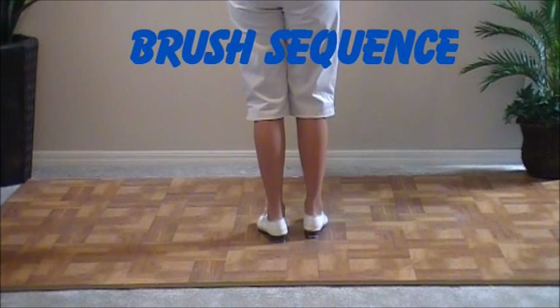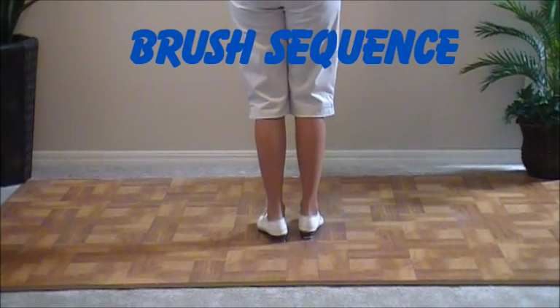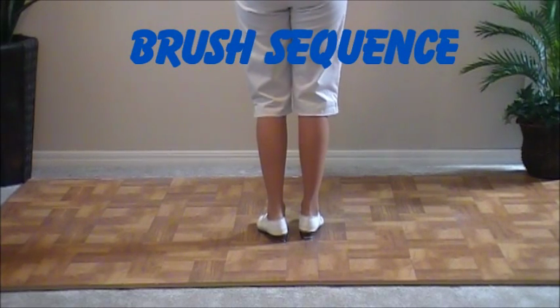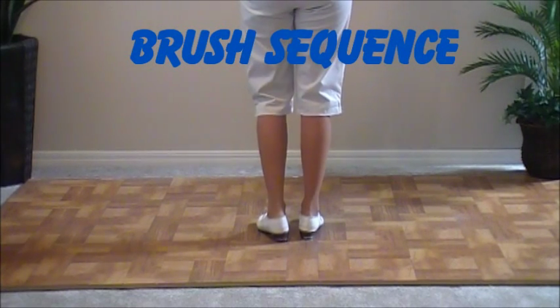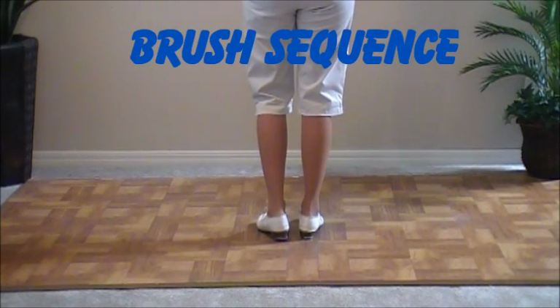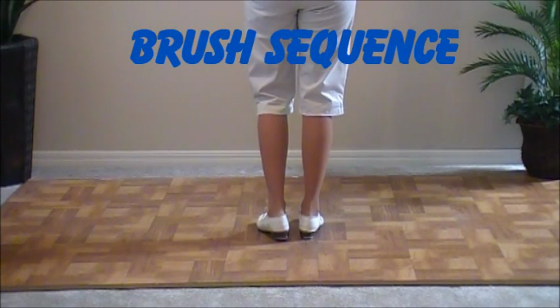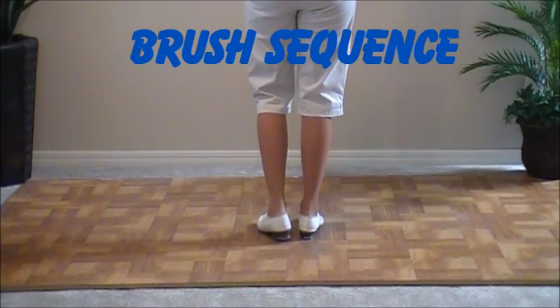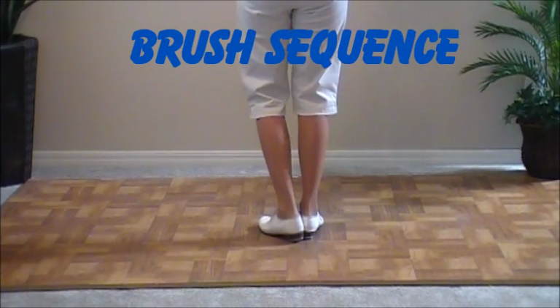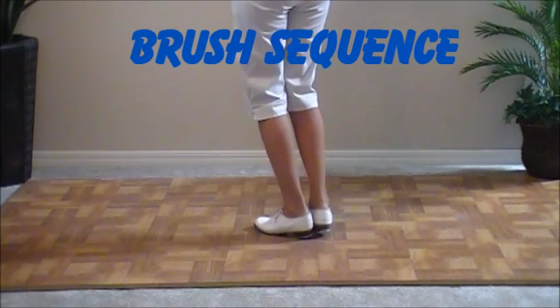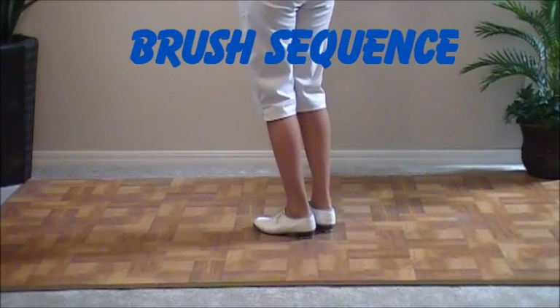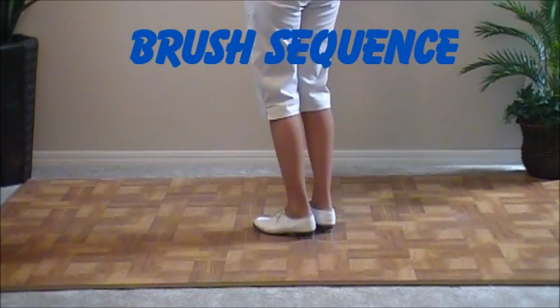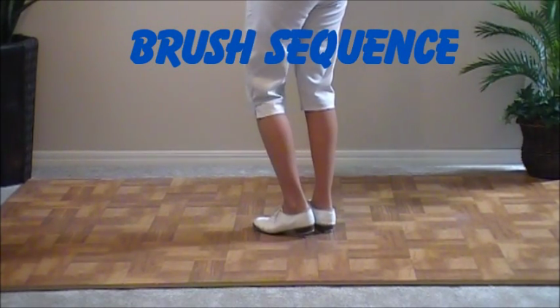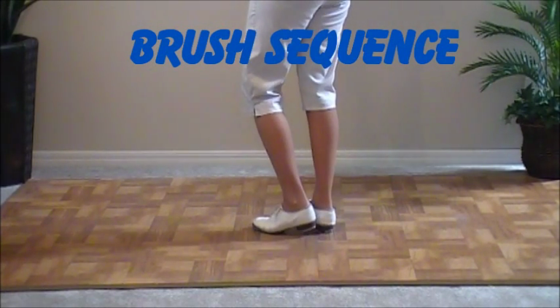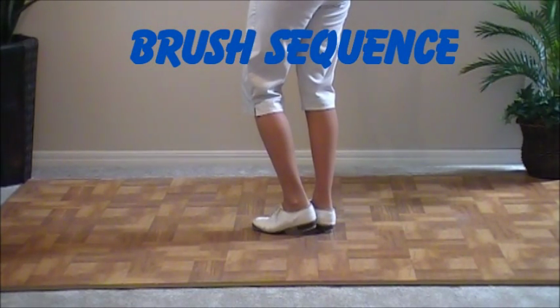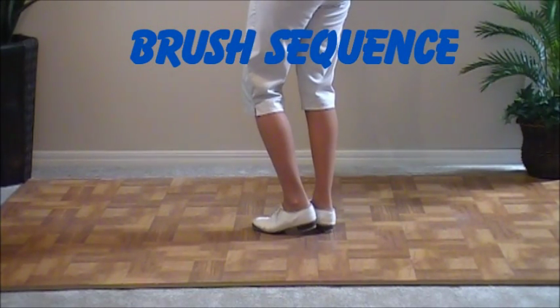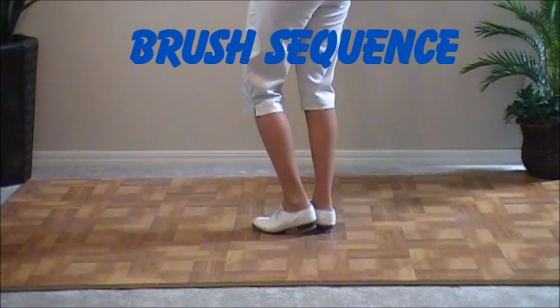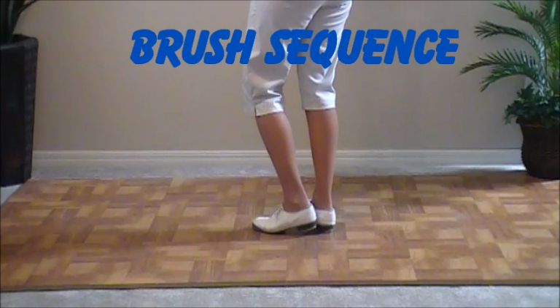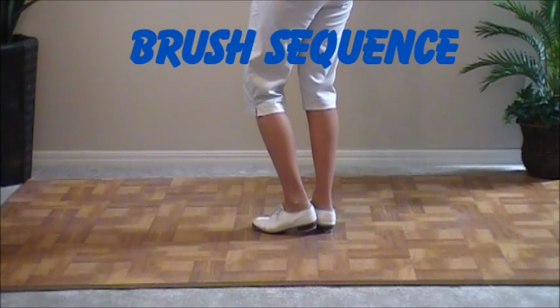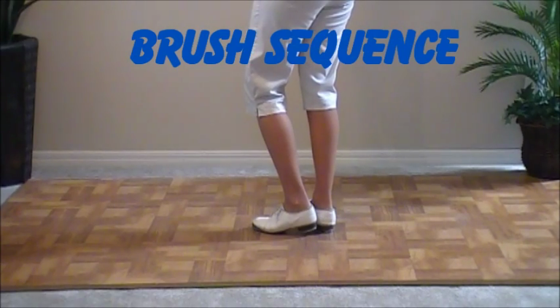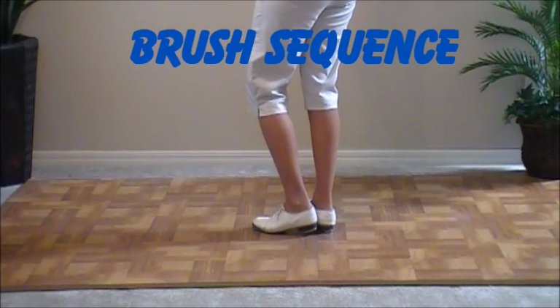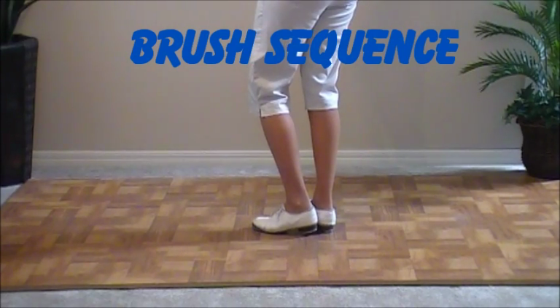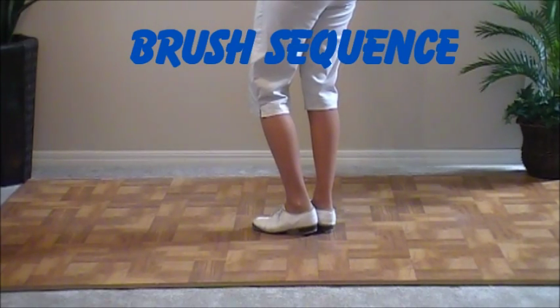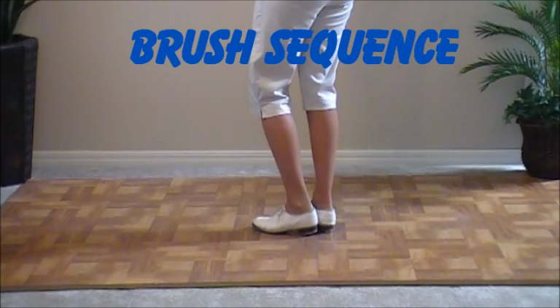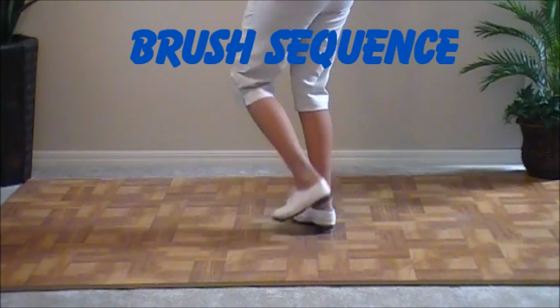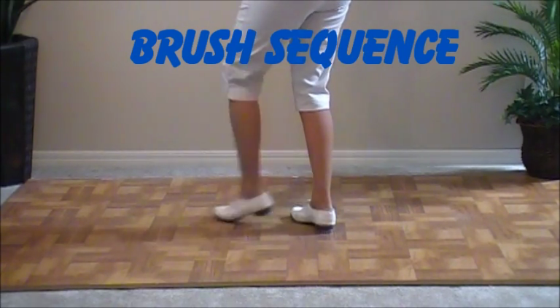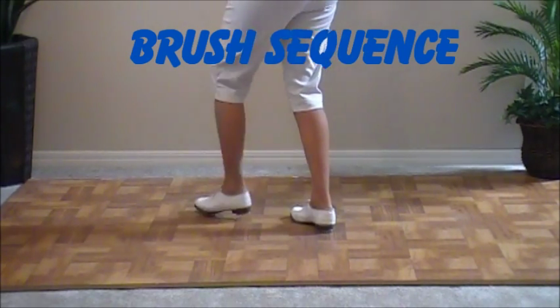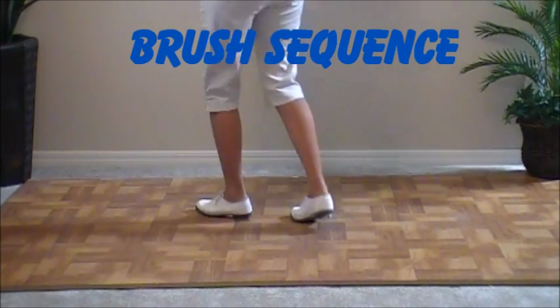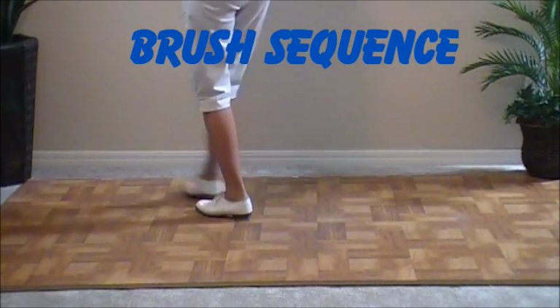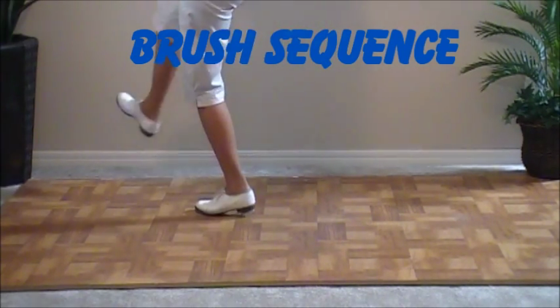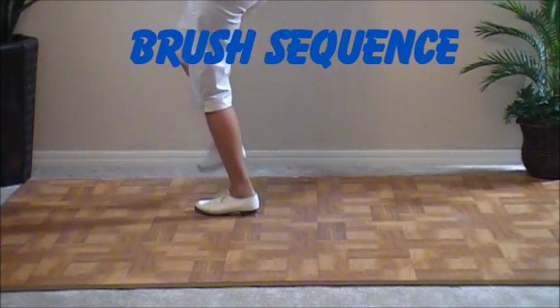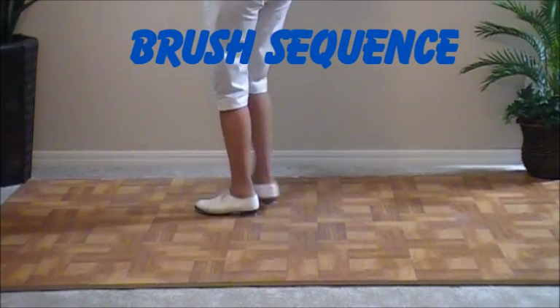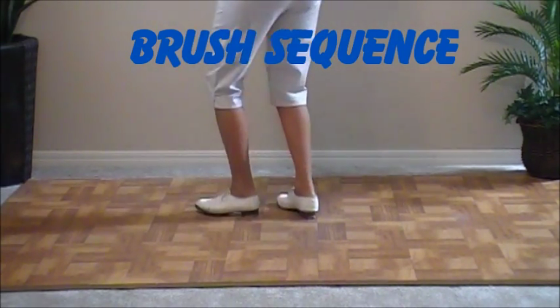This step is called a brush sequence. We're going to diagonal to the left and do a rocking chair. Ready, go. Double step, brush up, and a basic.